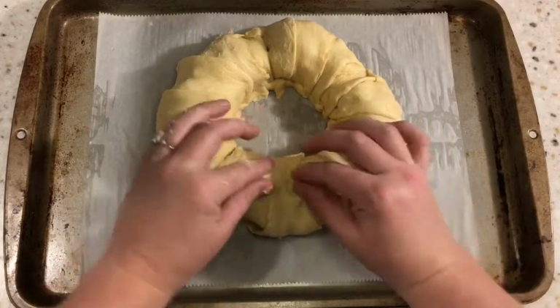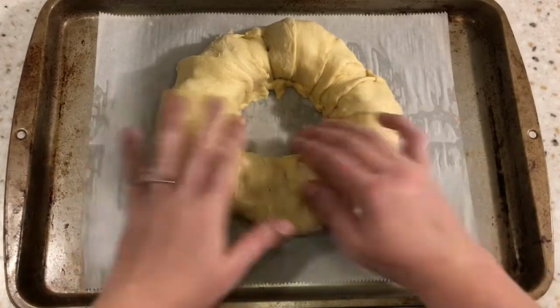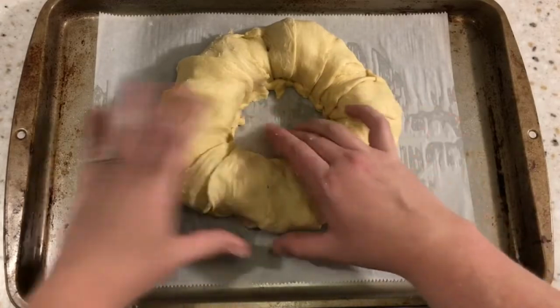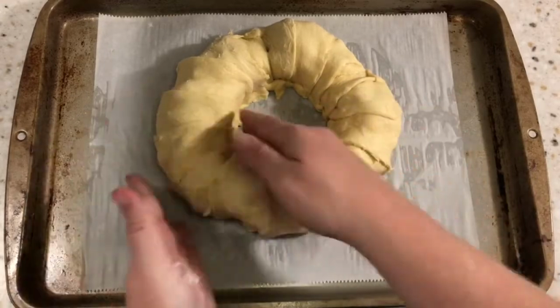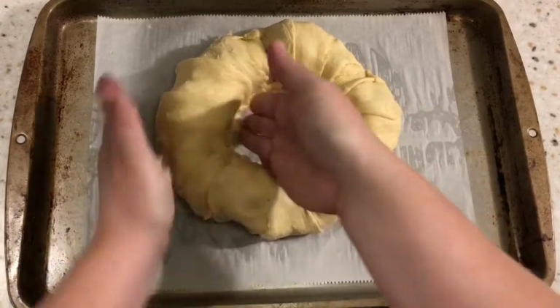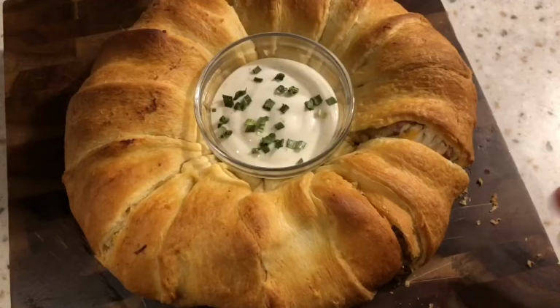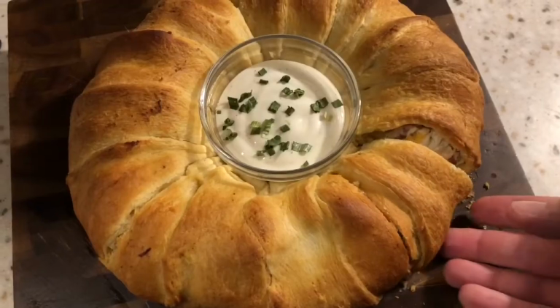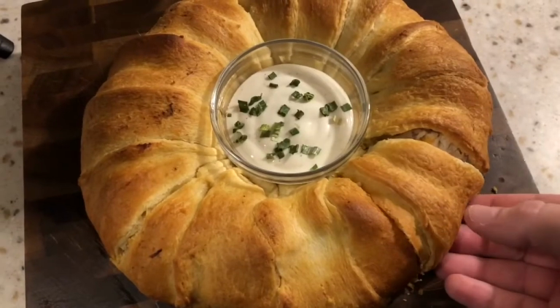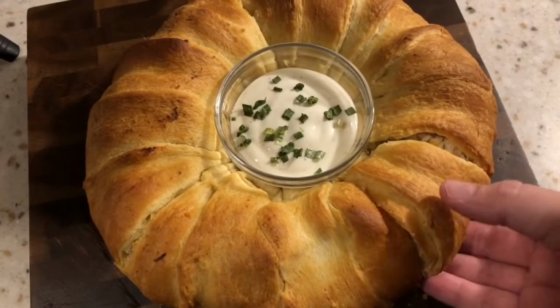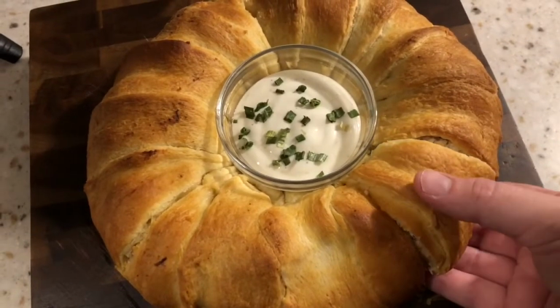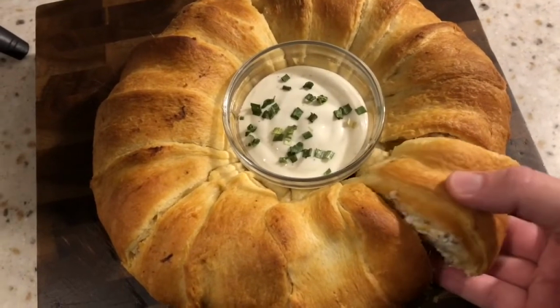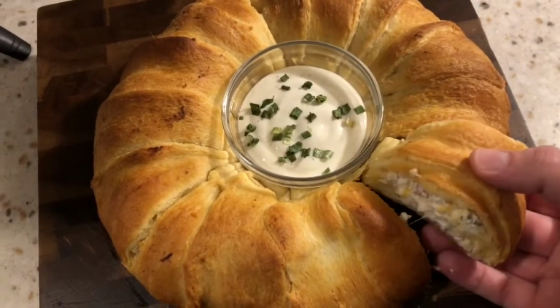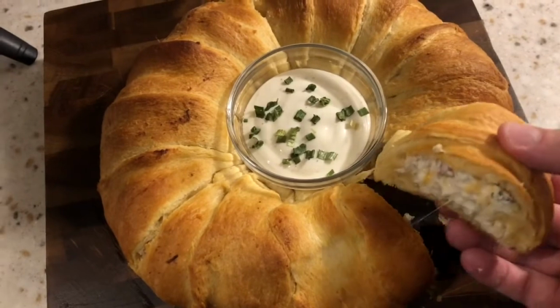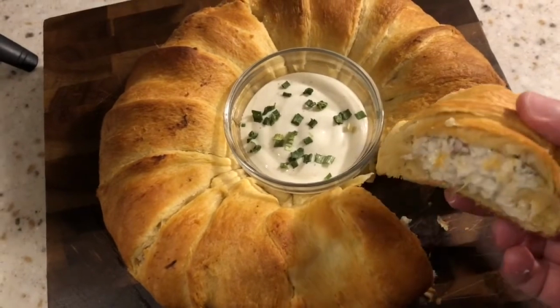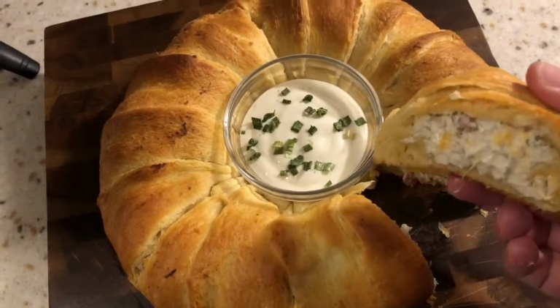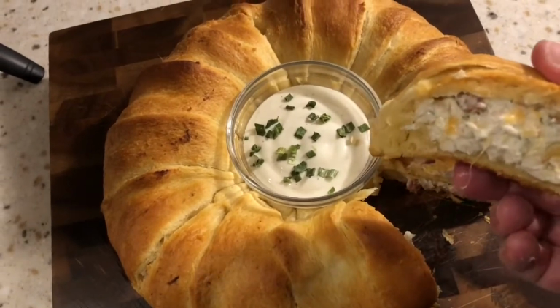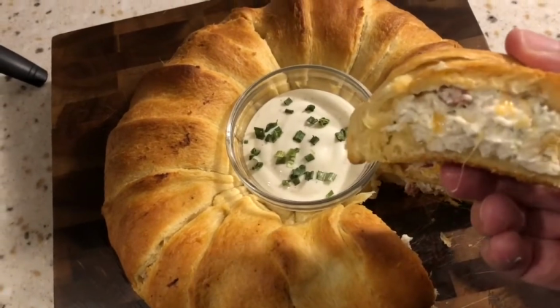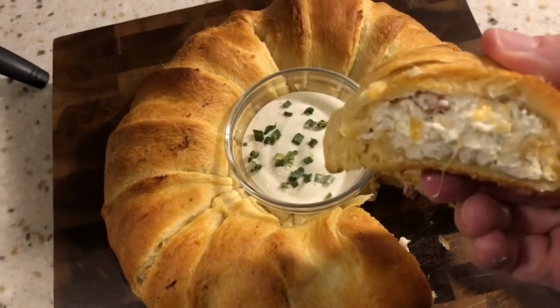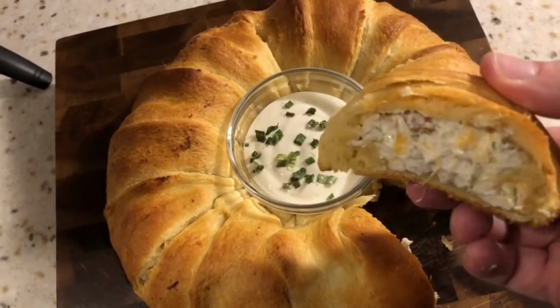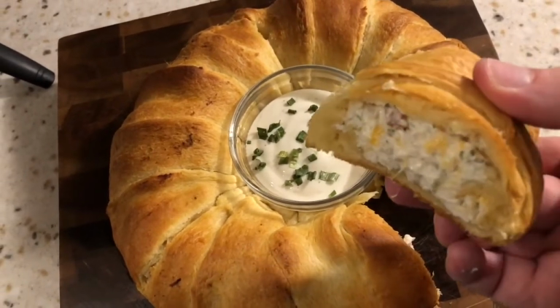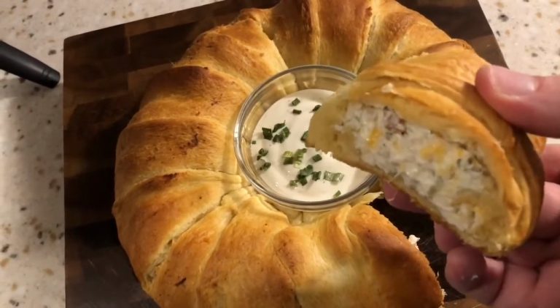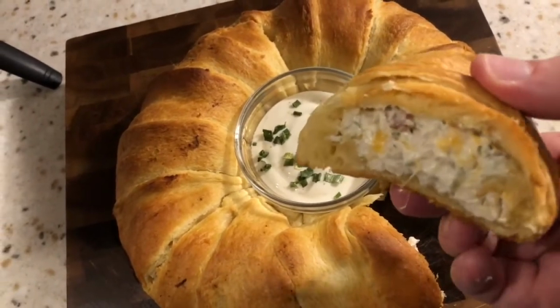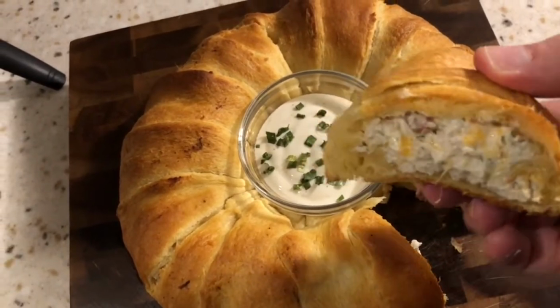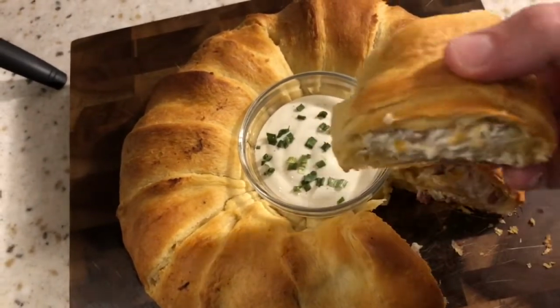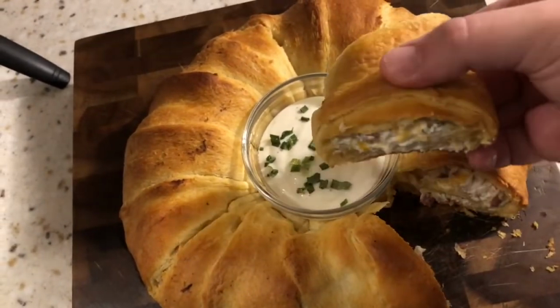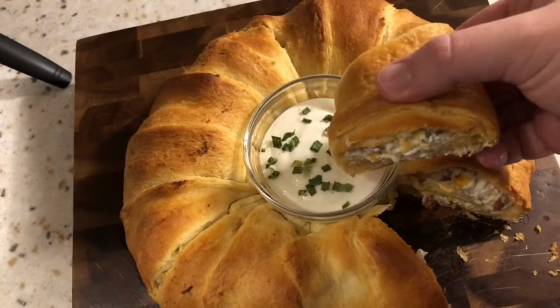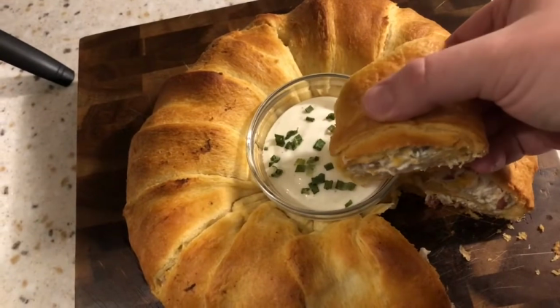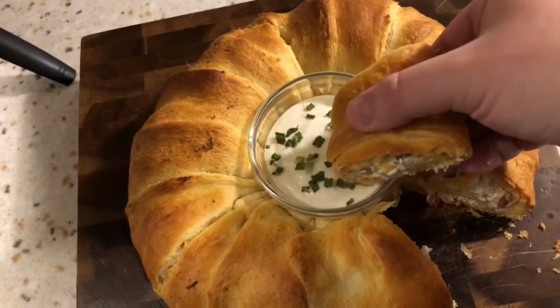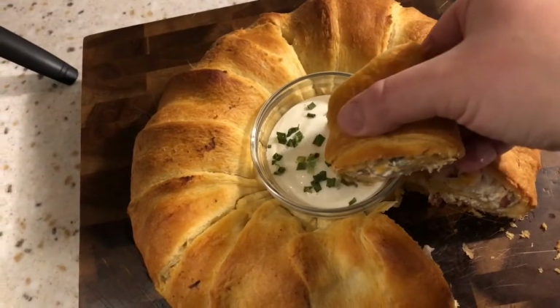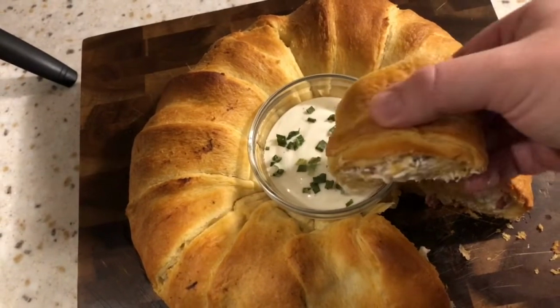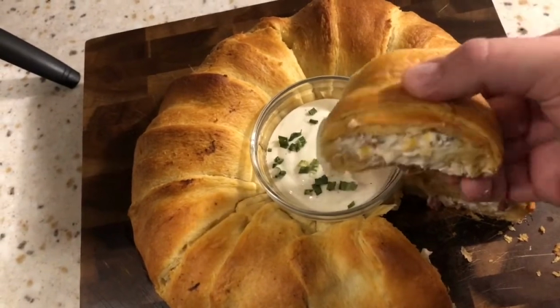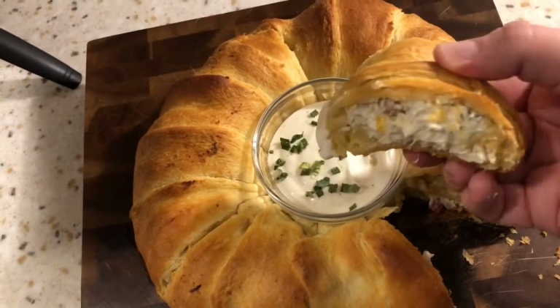I sprinkled a little bit of chives on top just to give it that finished look. This will be perfect for parties or a lunch. I appreciate each and every one of you. I can't believe I've made it over 100 subscribers. Thank you so much. I will see you guys in the next video.